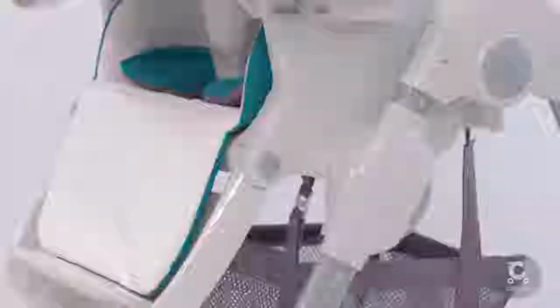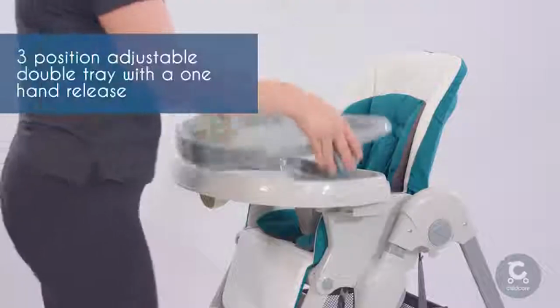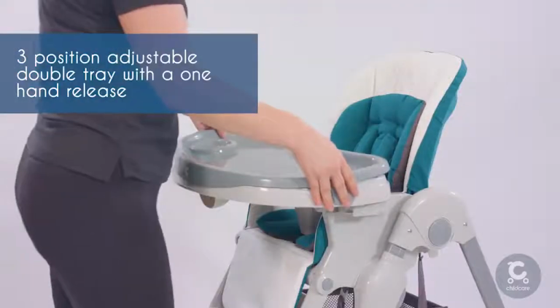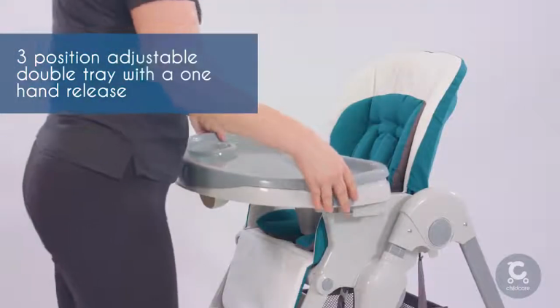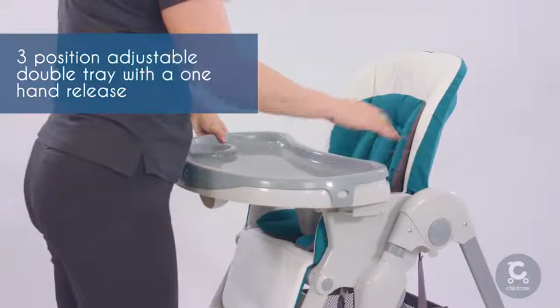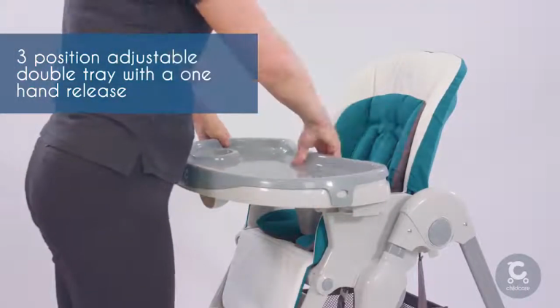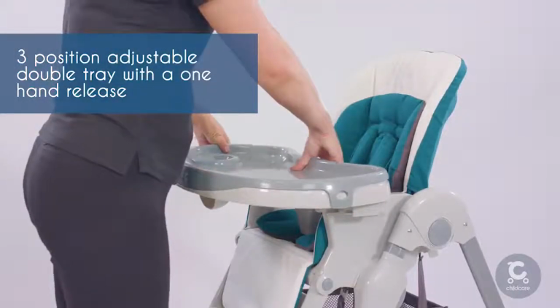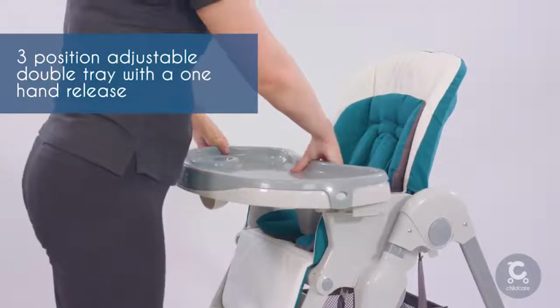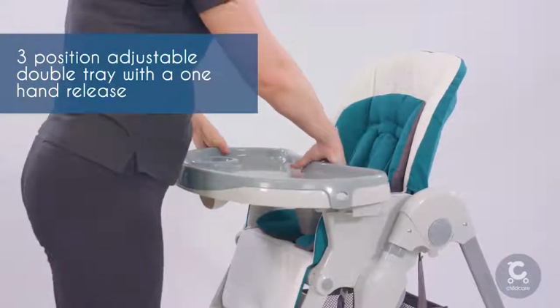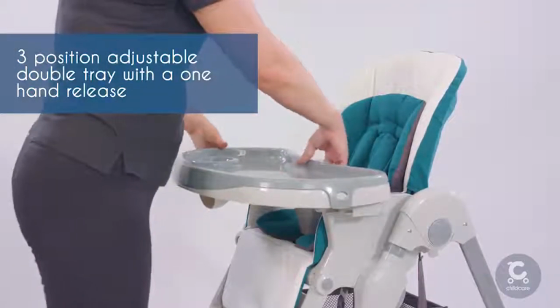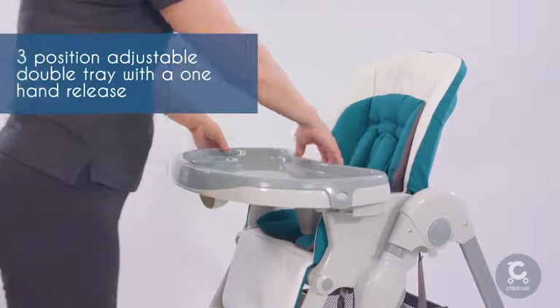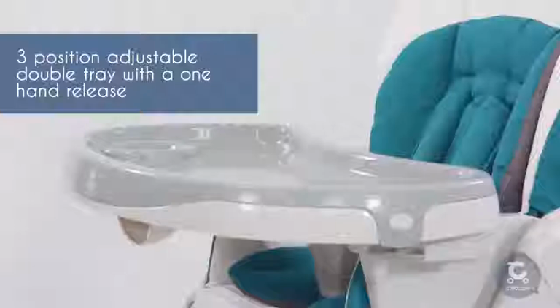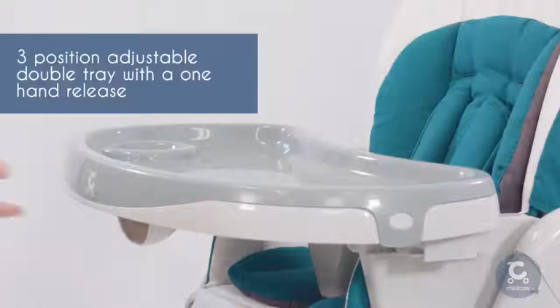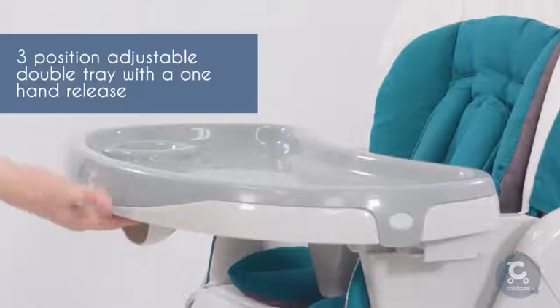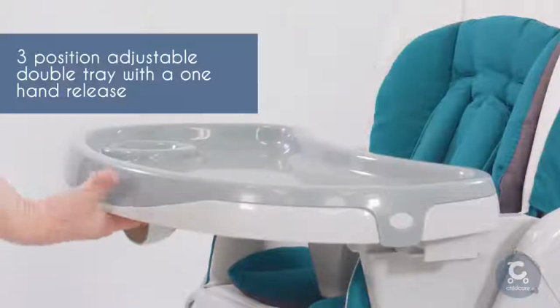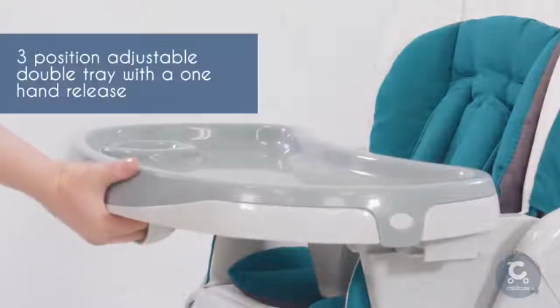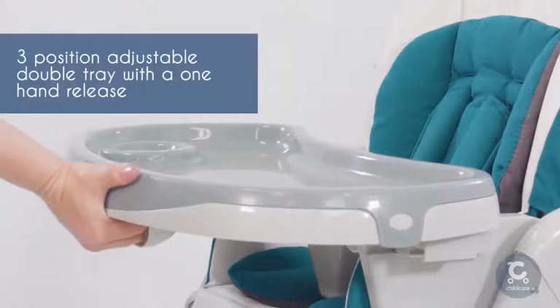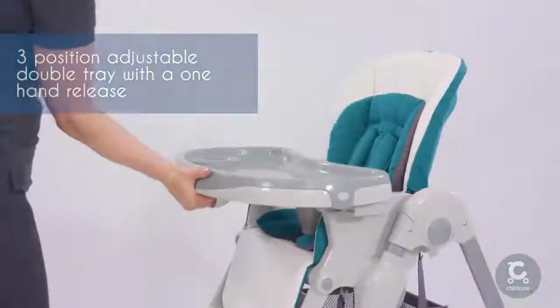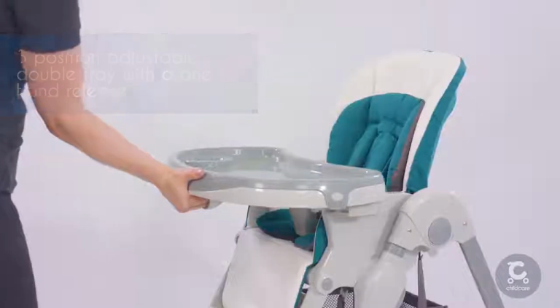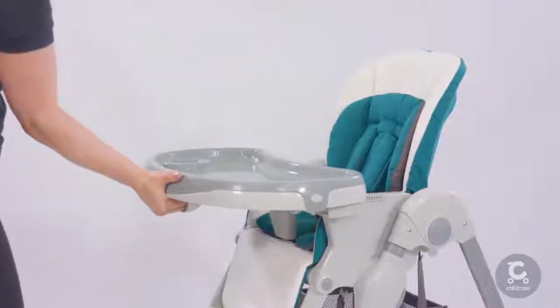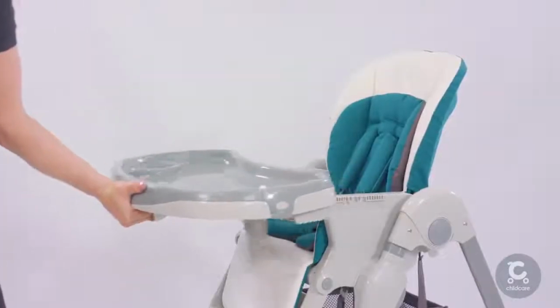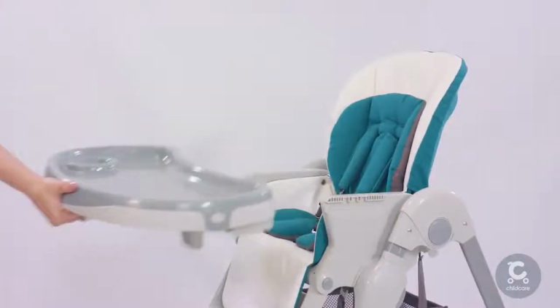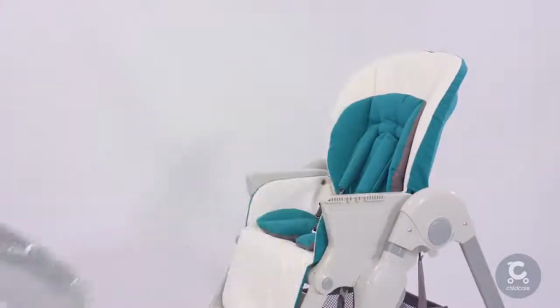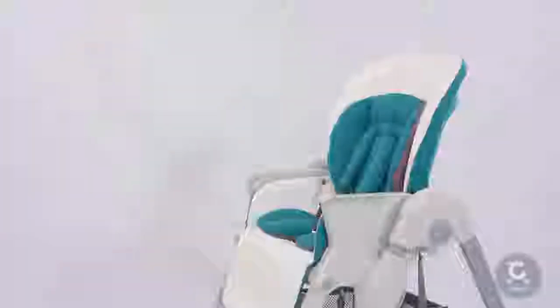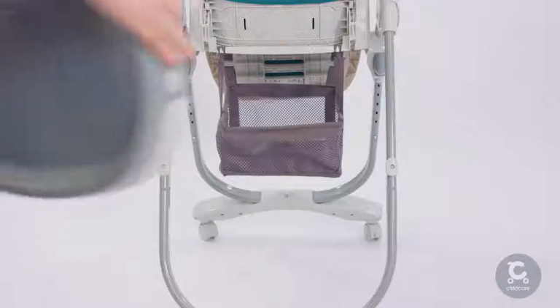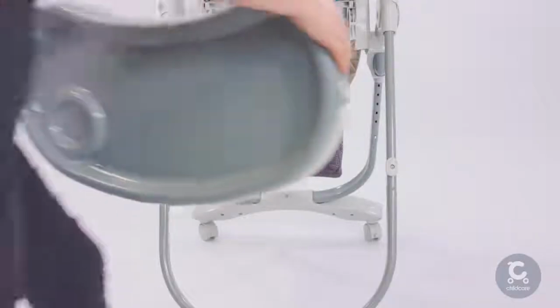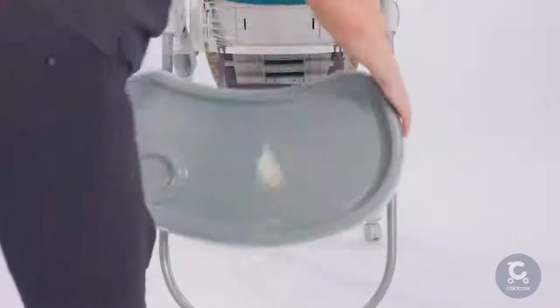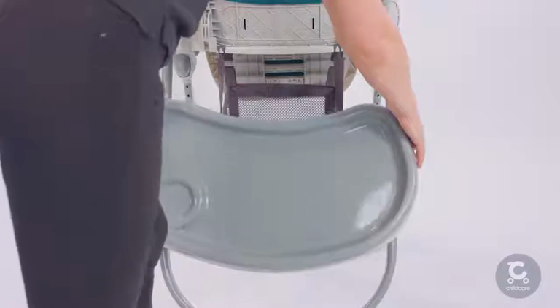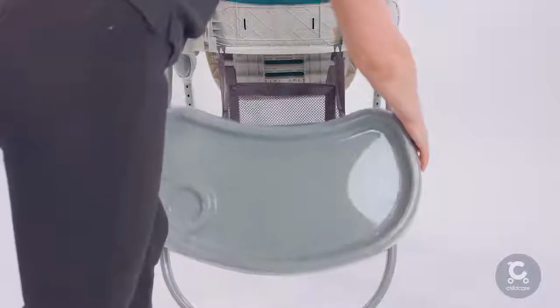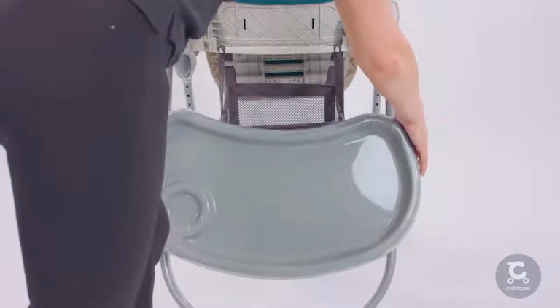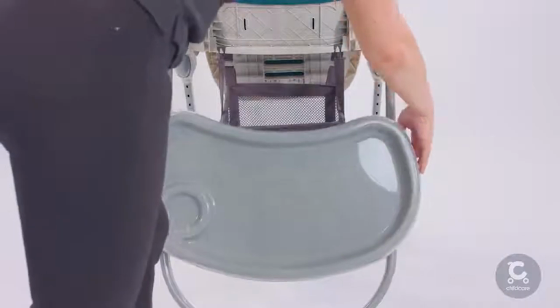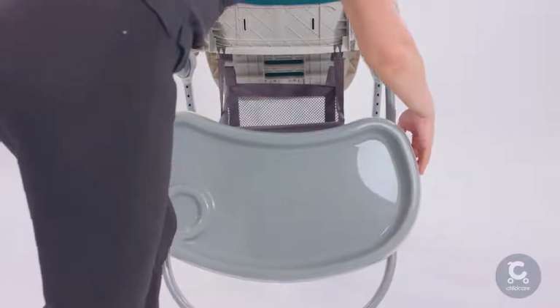The feeding tray has three adjustable positions which can be operated simply and removed with just one hand. When not in use, simply store on the rear legs.